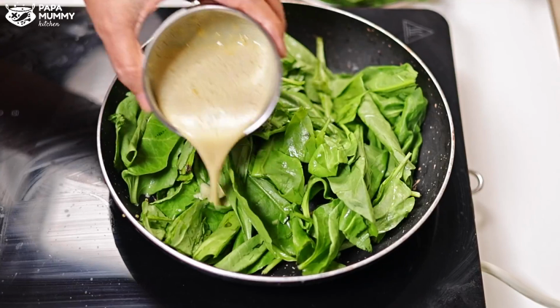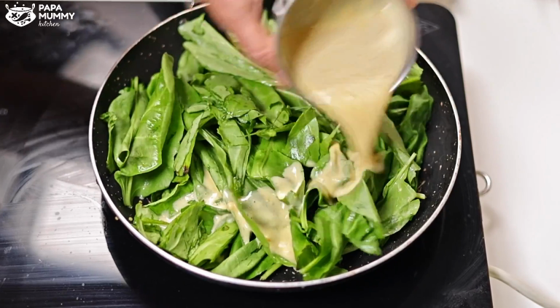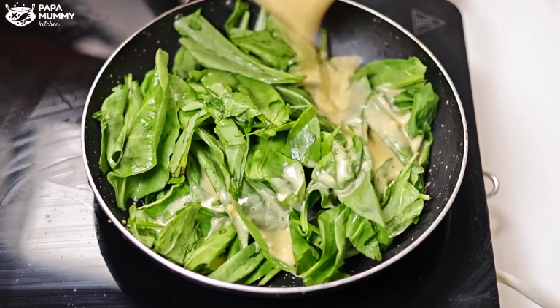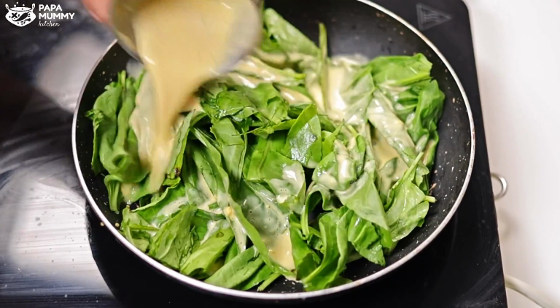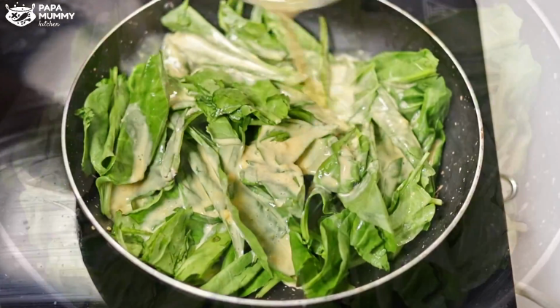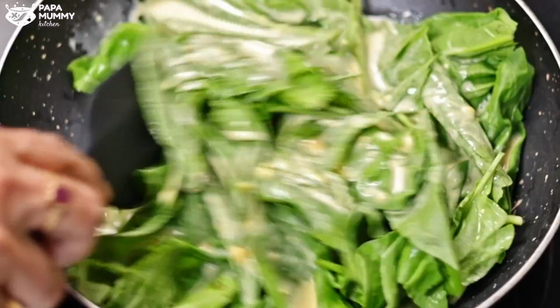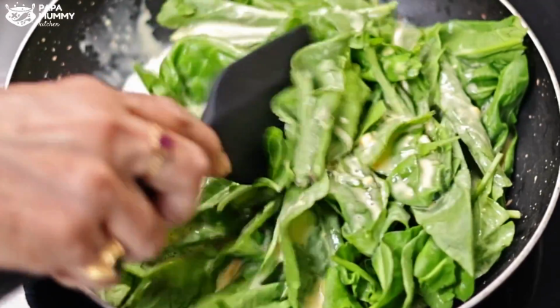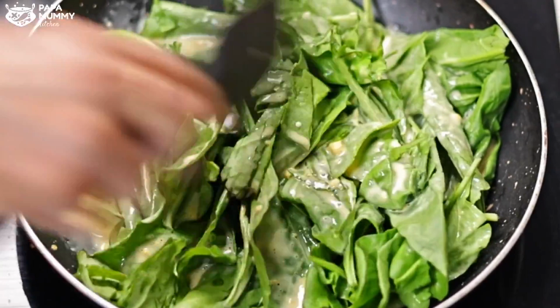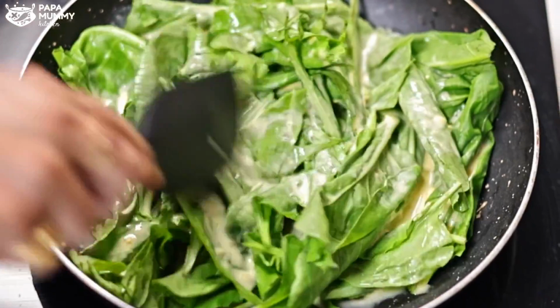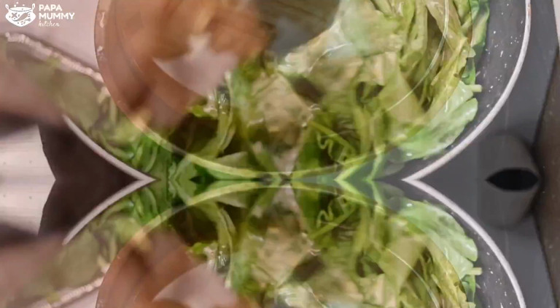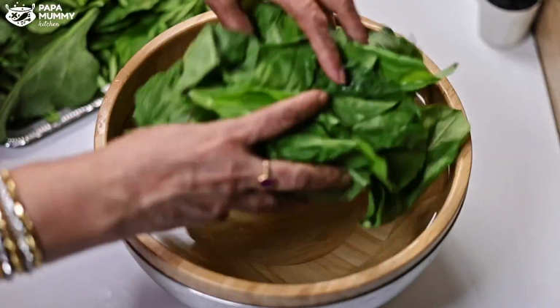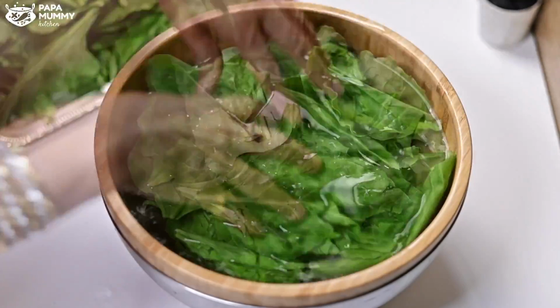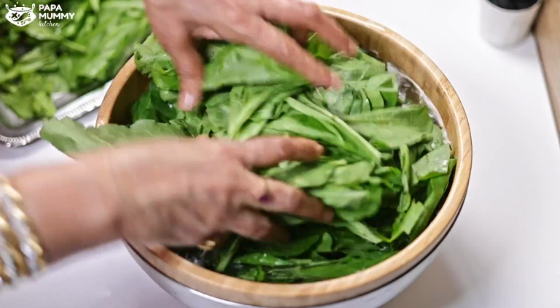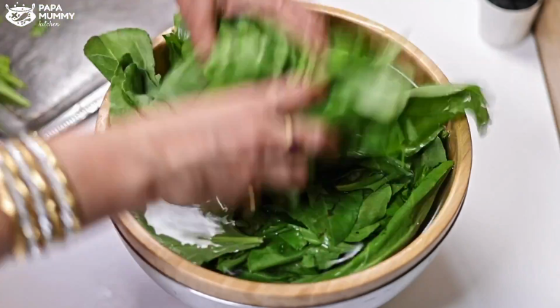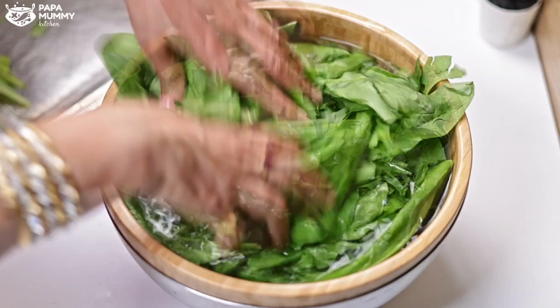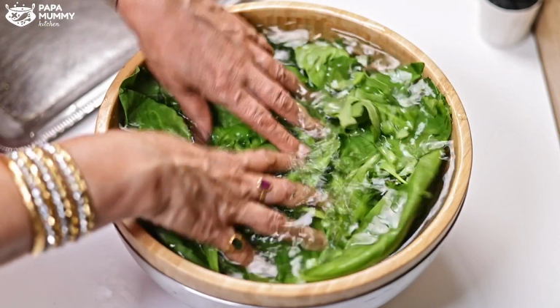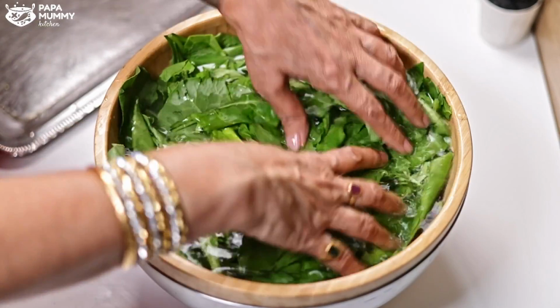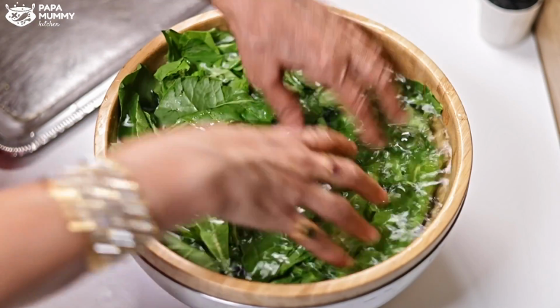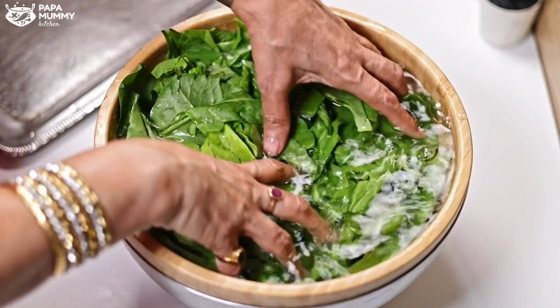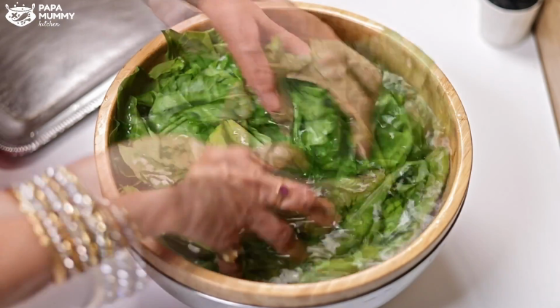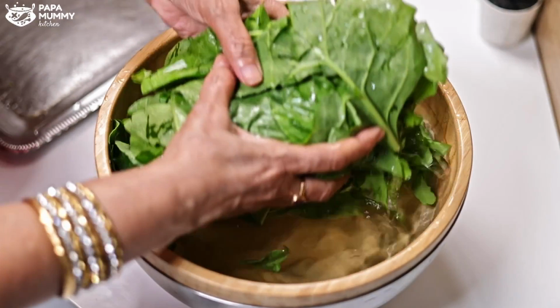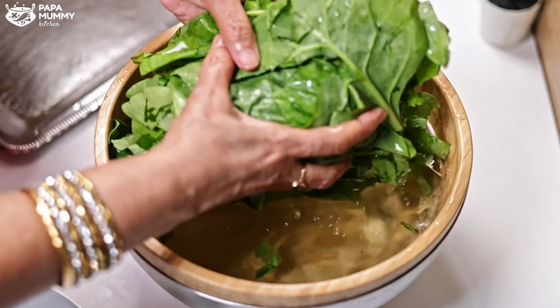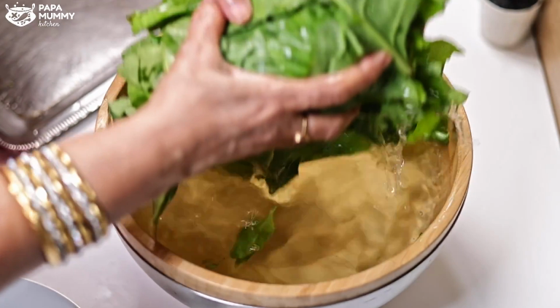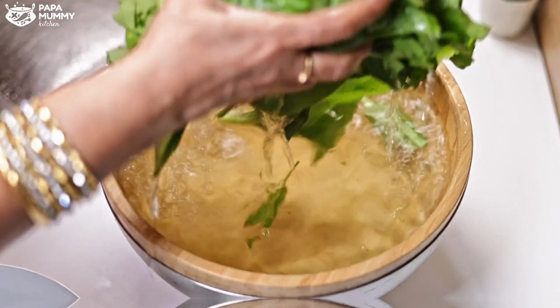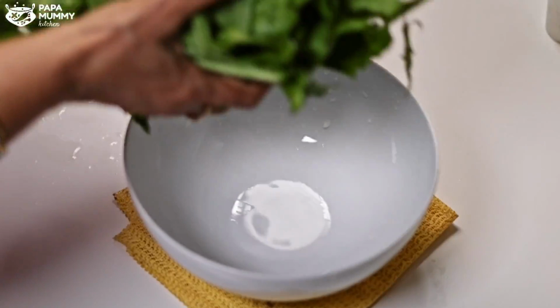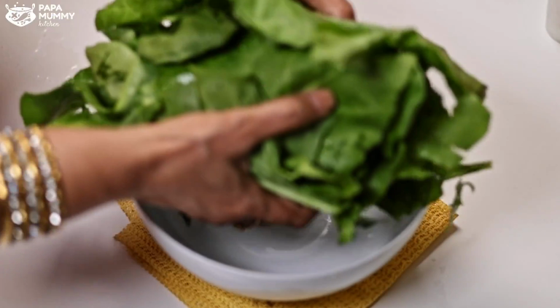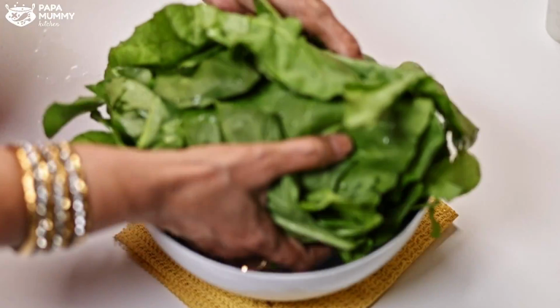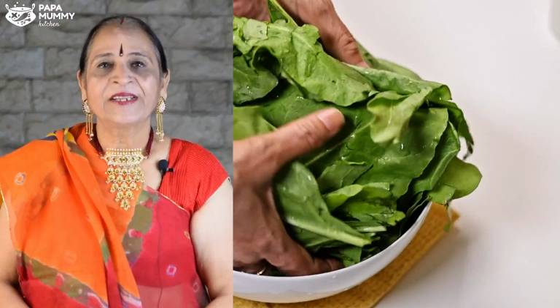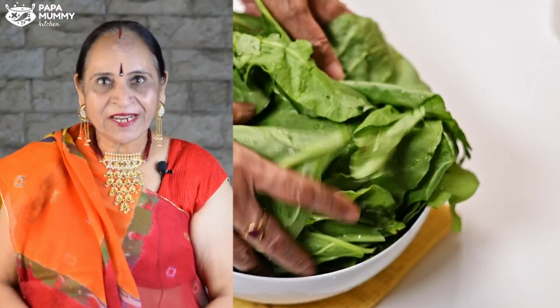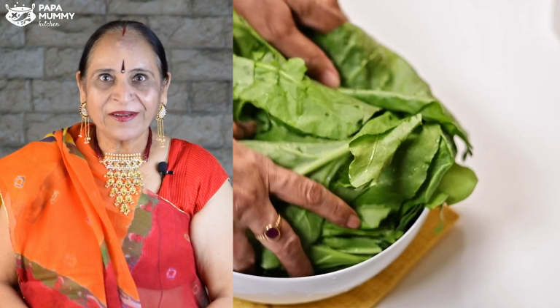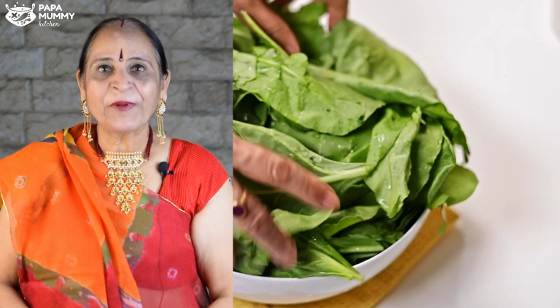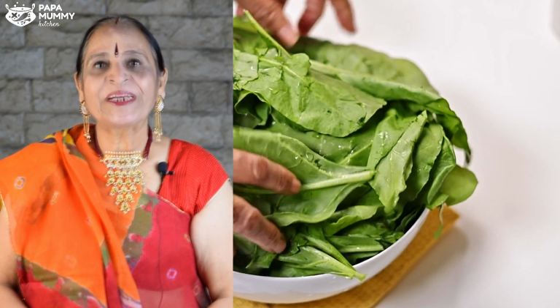You will try this vegetable dish in a dhaba or in a restaurant. But when you see that it is also very easy to make at home, you will be willing to make it yourself. So, welcome to Papa Momi Kitchen.